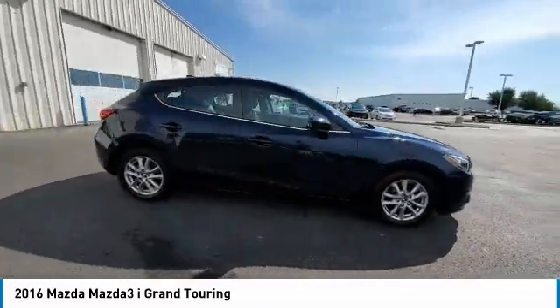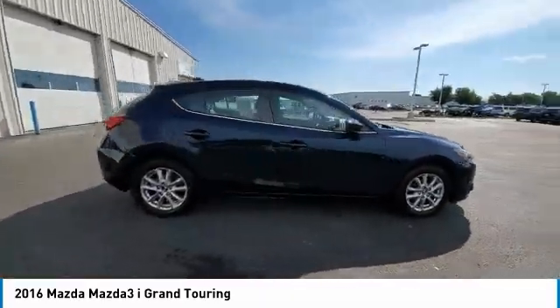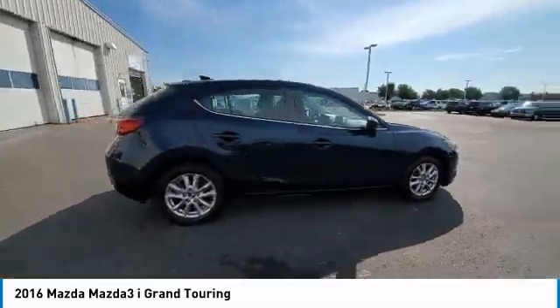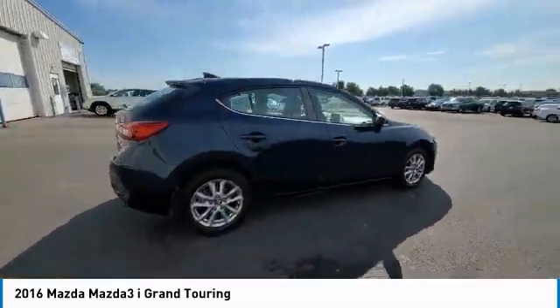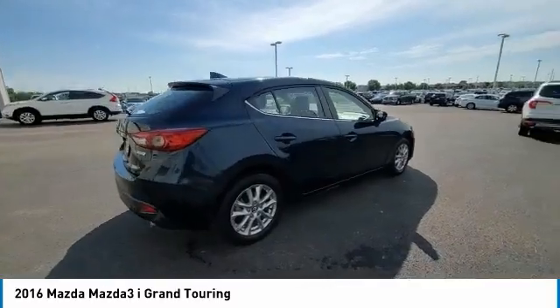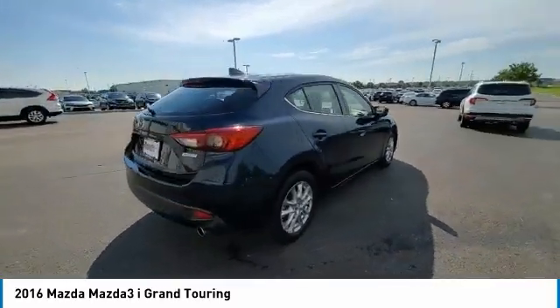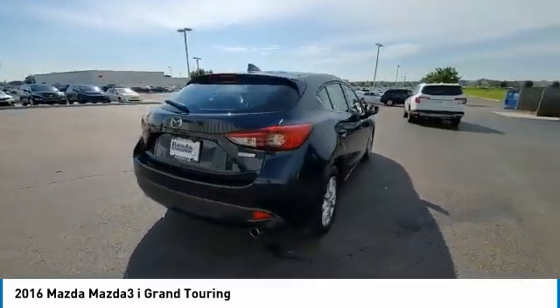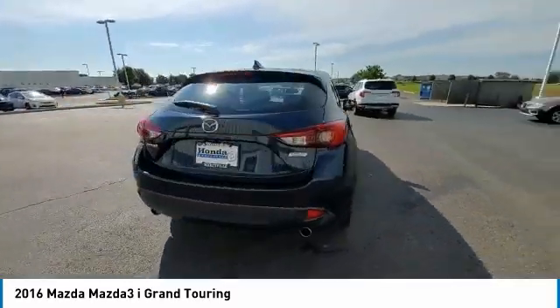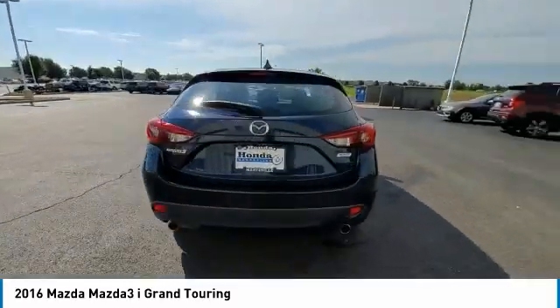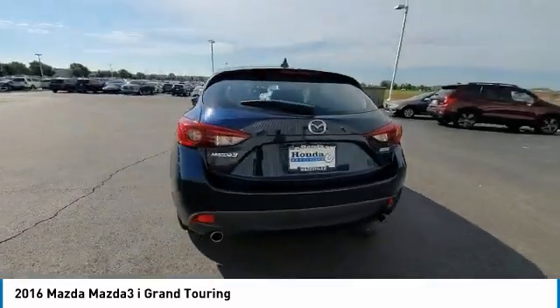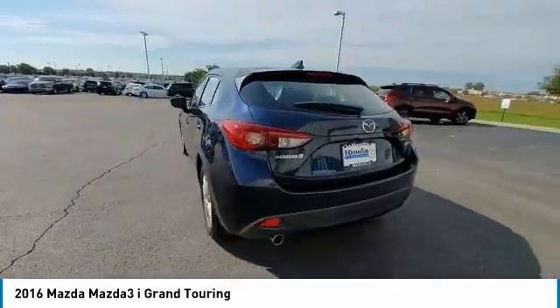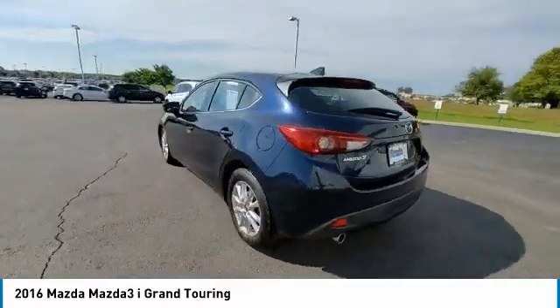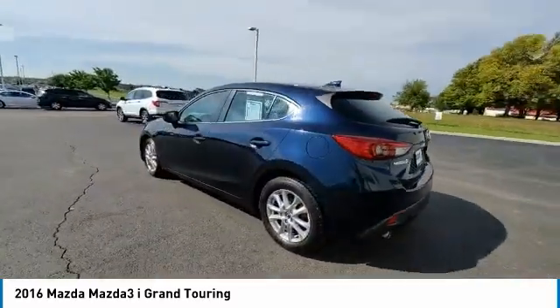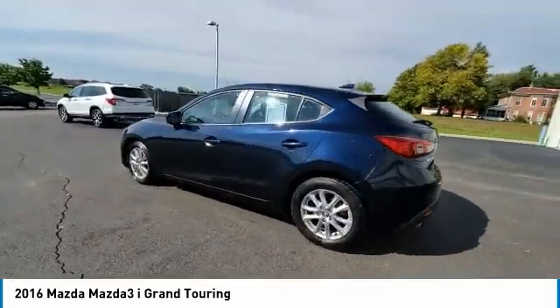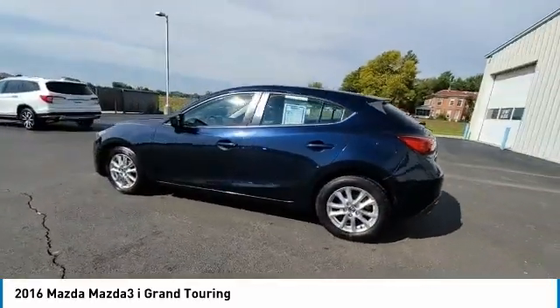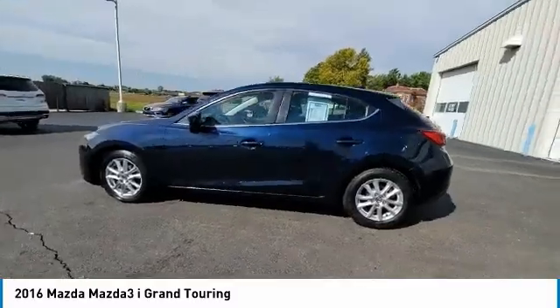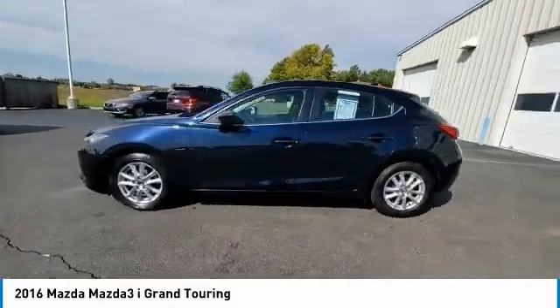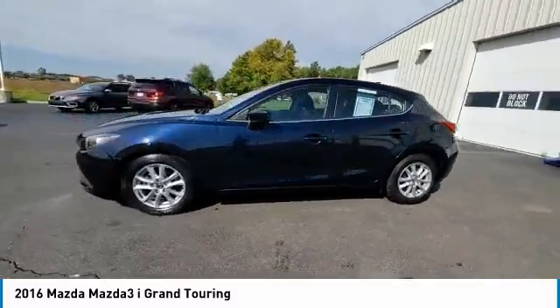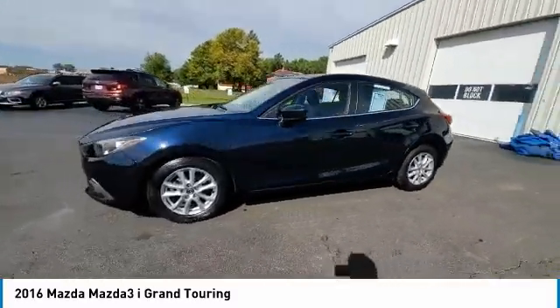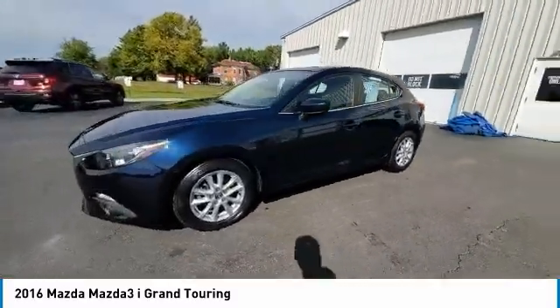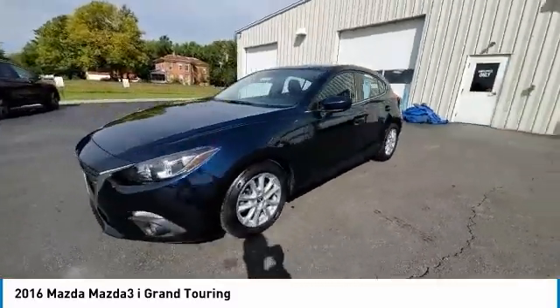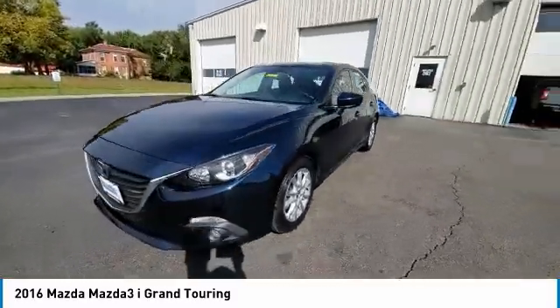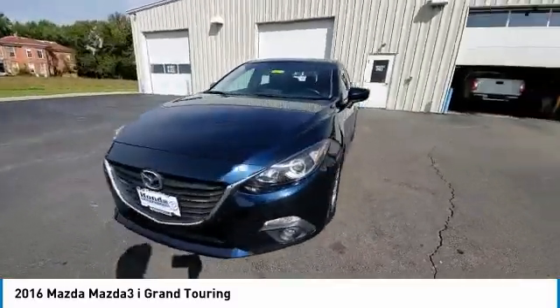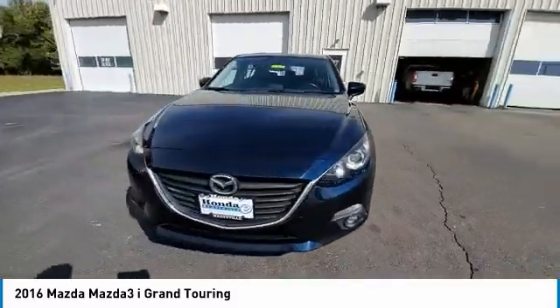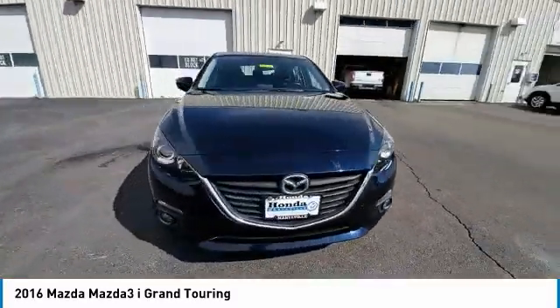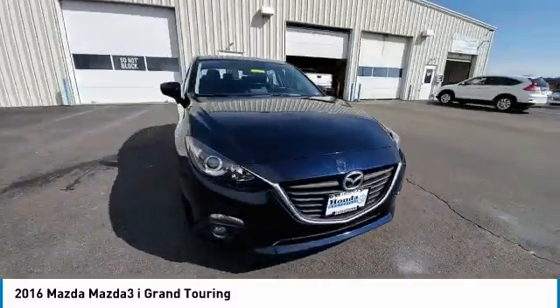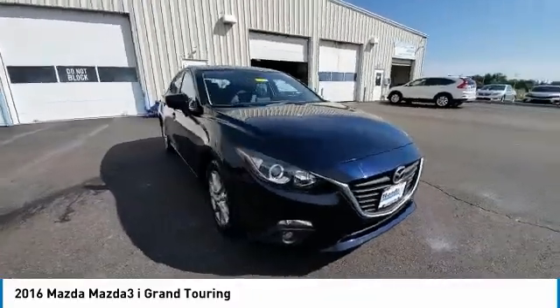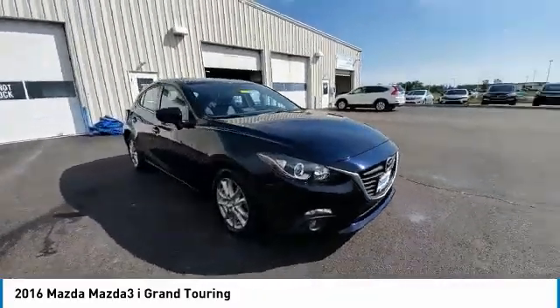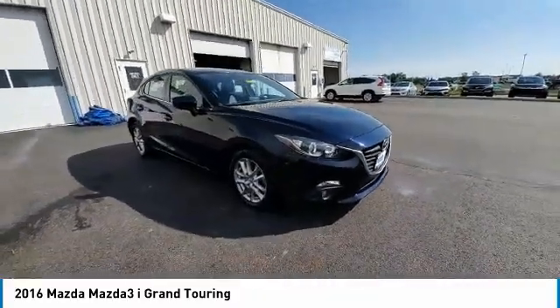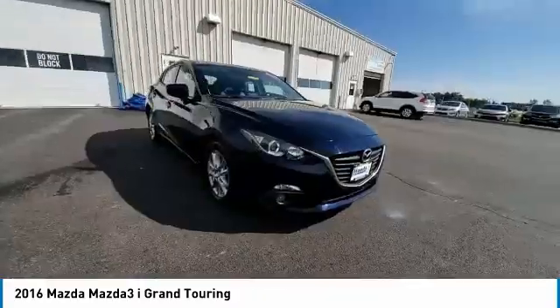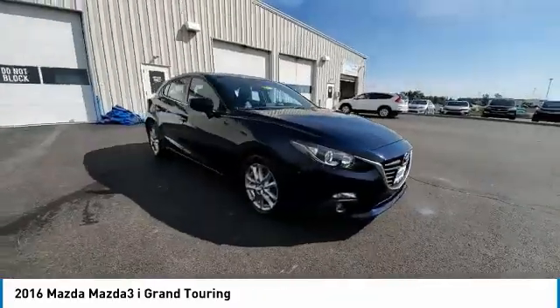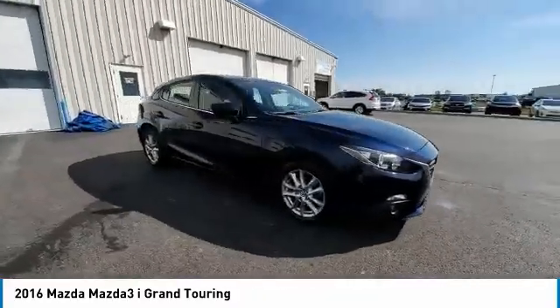Here are some of this vehicle's great options: electronic stability control, brake assist, traction control, remote keyless entry, fog lights, power moonroof, four-wheel disc brakes, speed control, rear window defroster, navigation system.